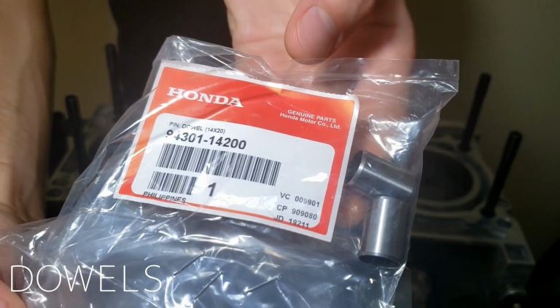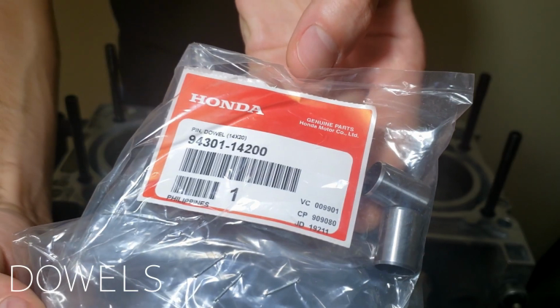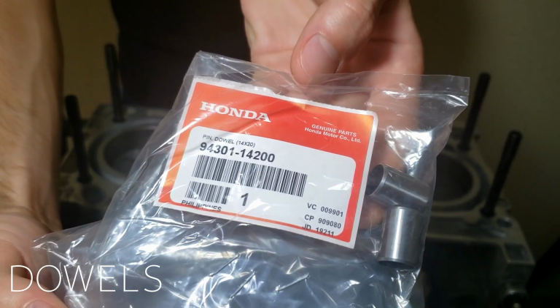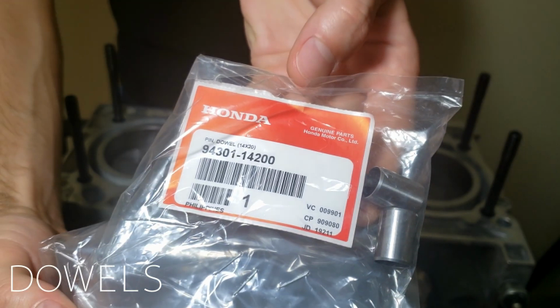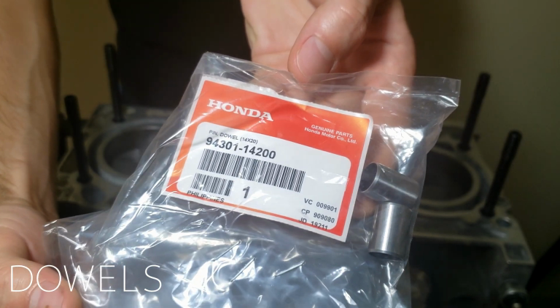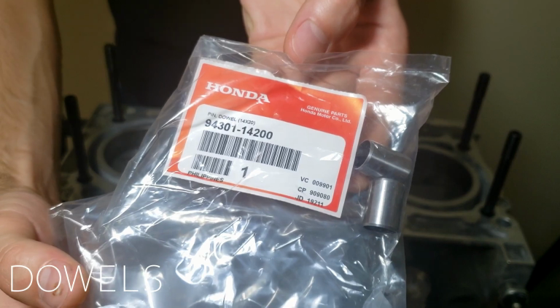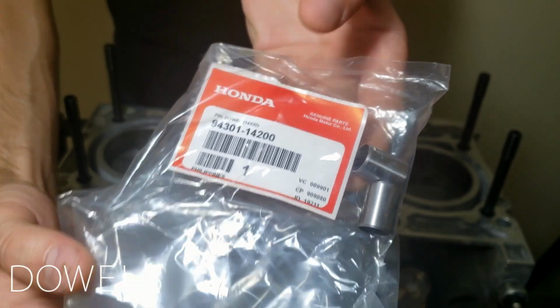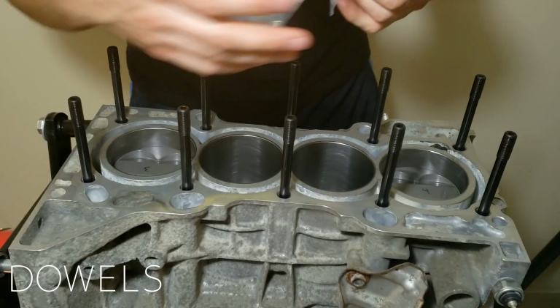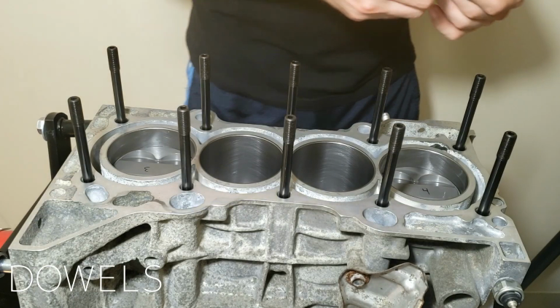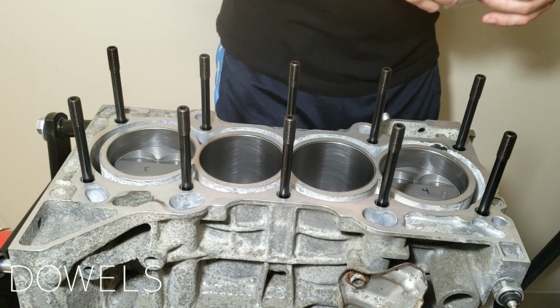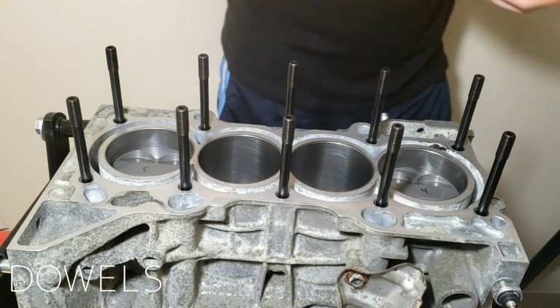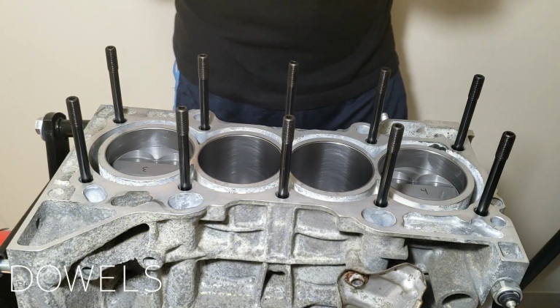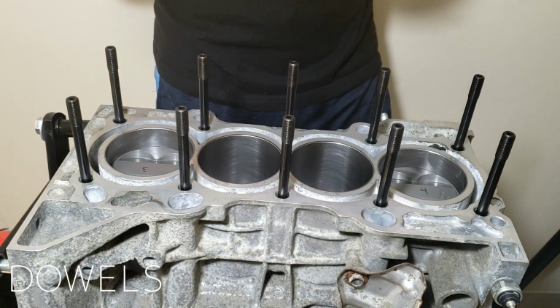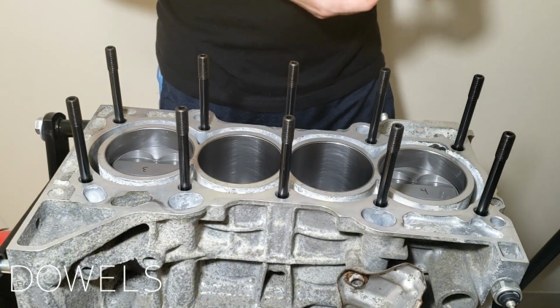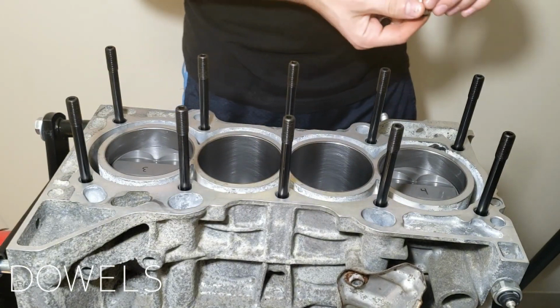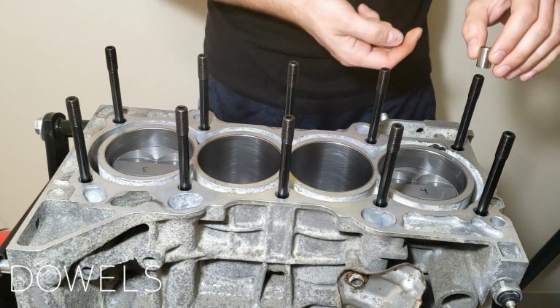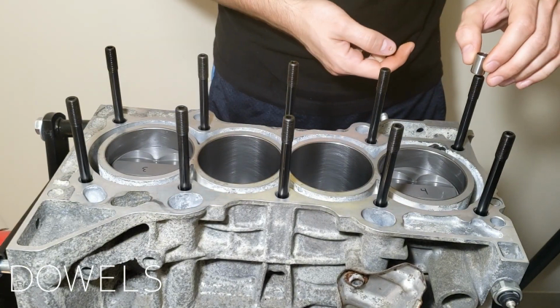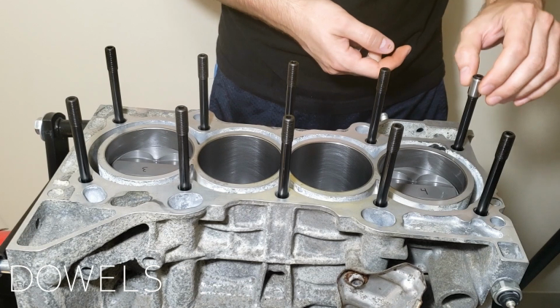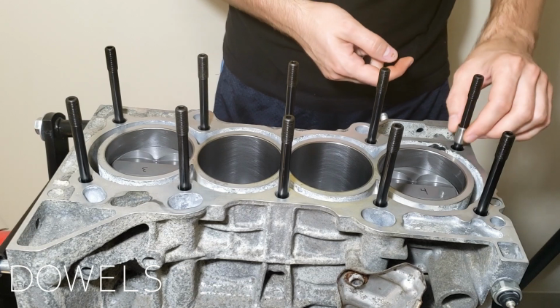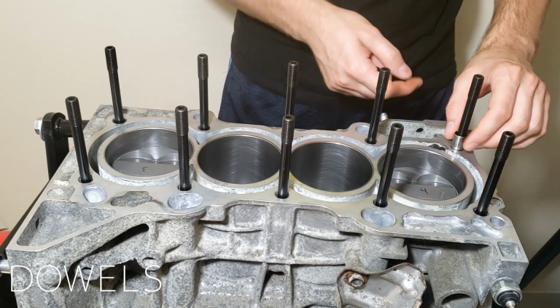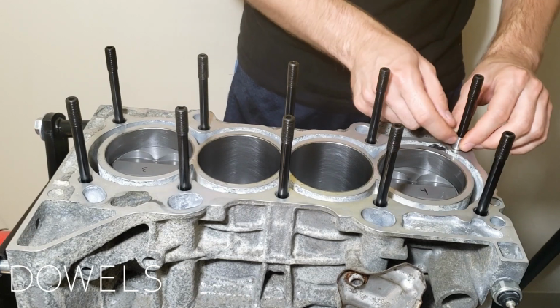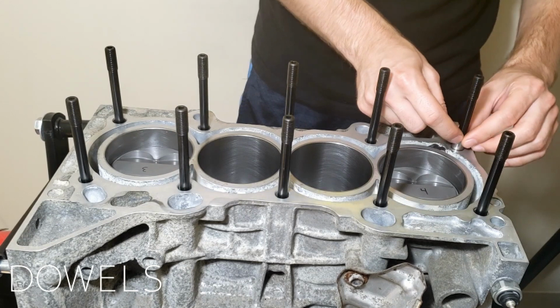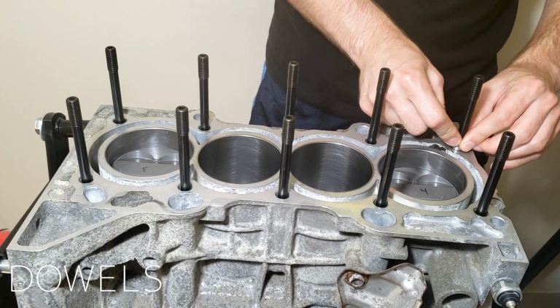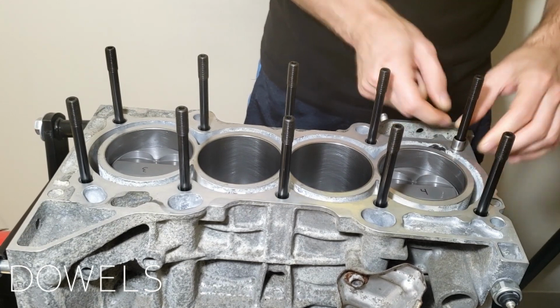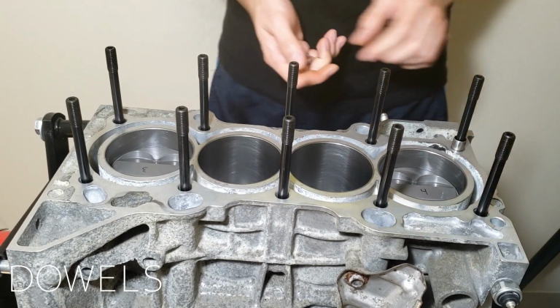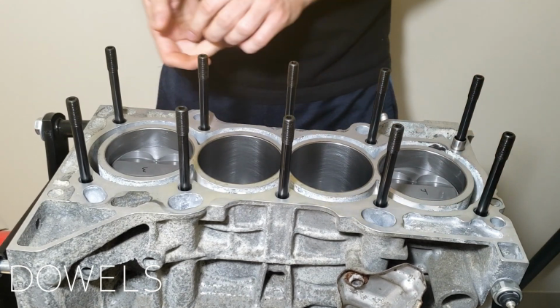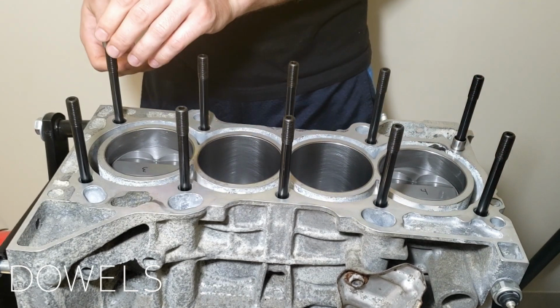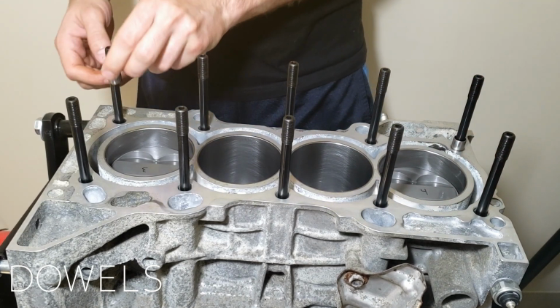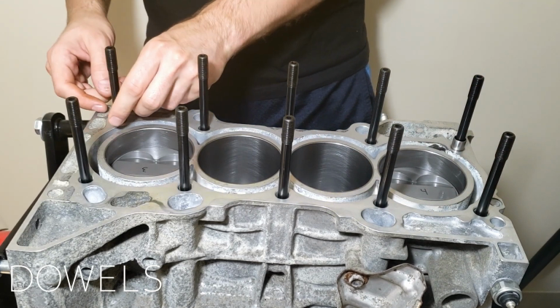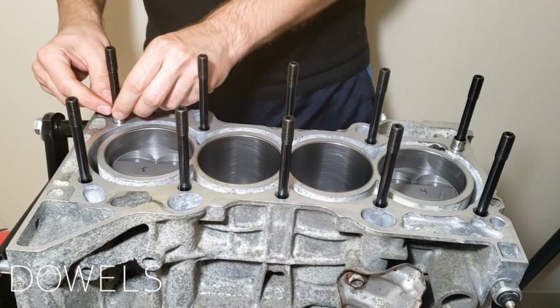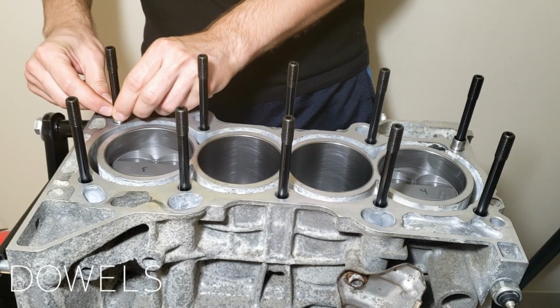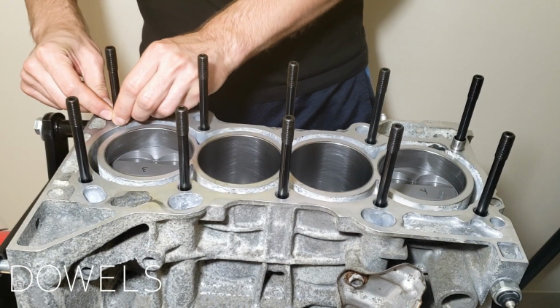I bought new dowels for the cylinder head since the old ones were a little beat up and they're easy to replace. These dowels play a crucial role in making sure the cylinder head and the engine block are aligned. The holes for the studs in the cylinder head are bored to a larger diameter, so we need the dowels to get rid of any play.